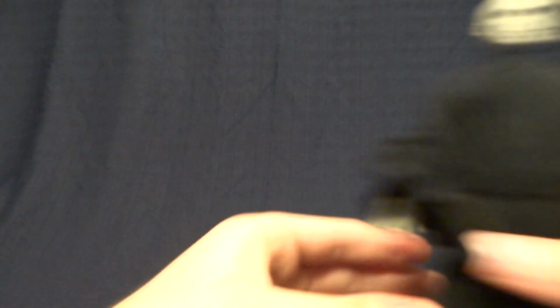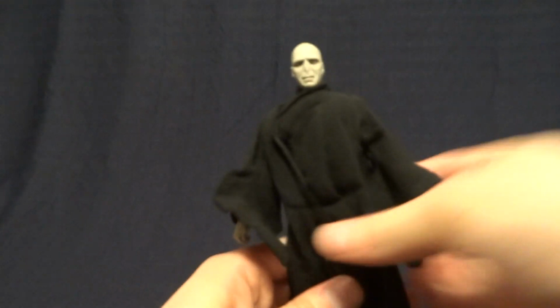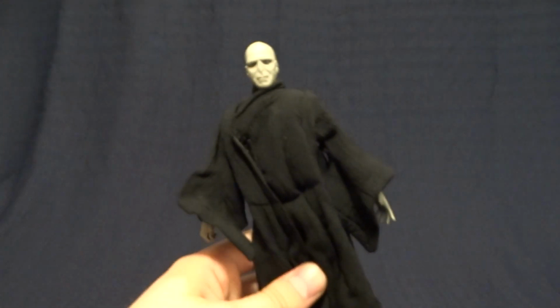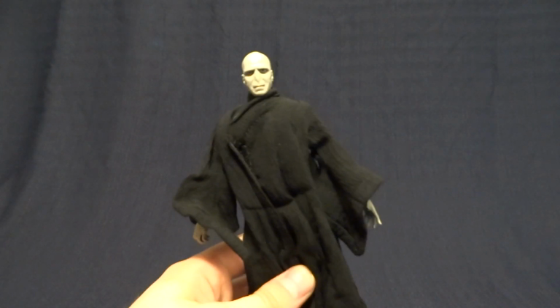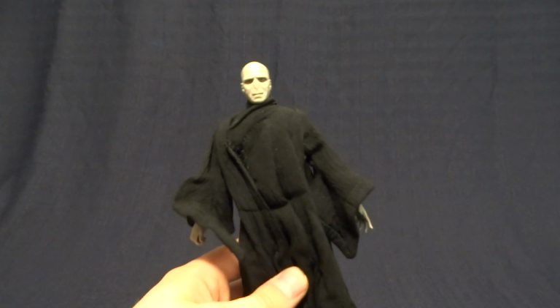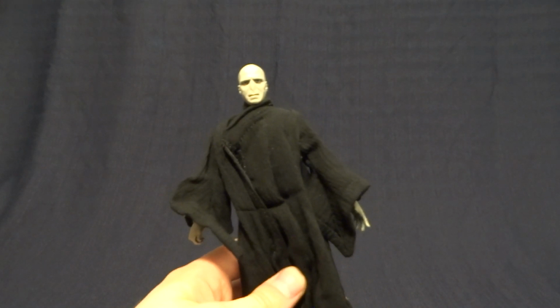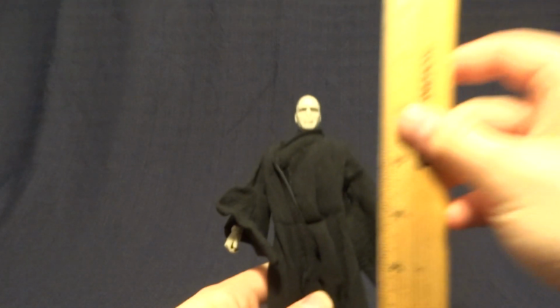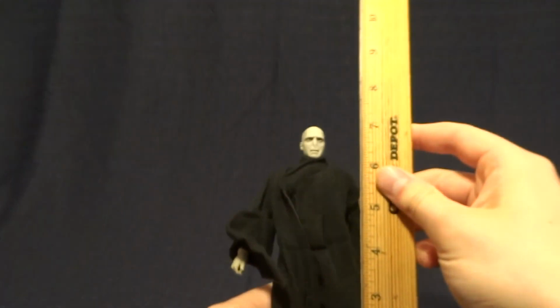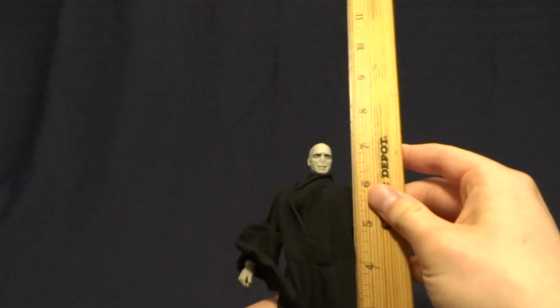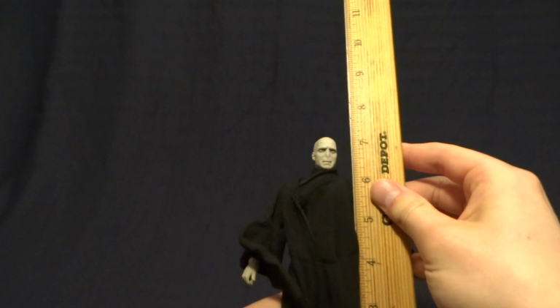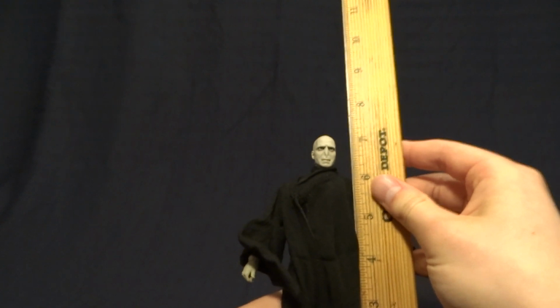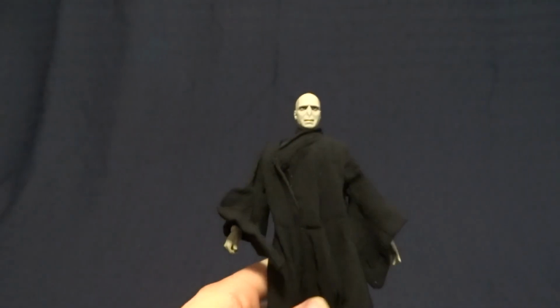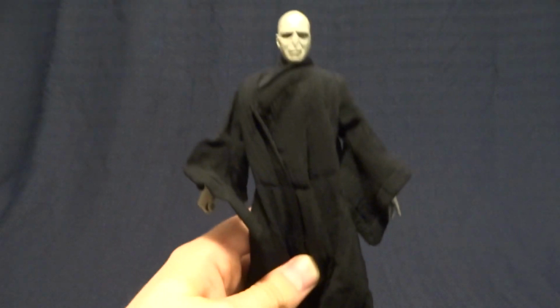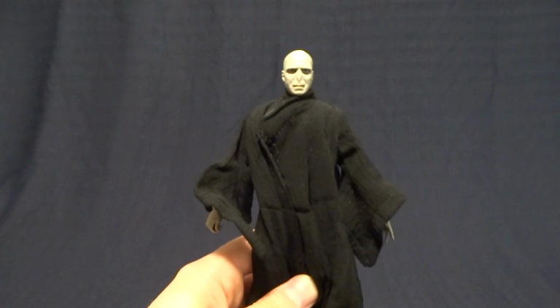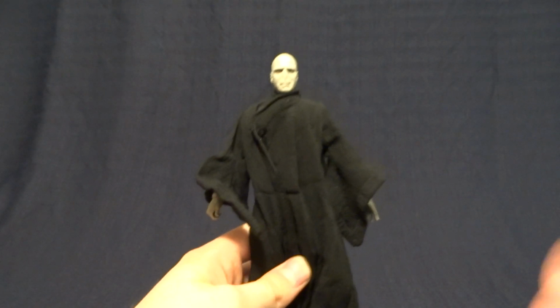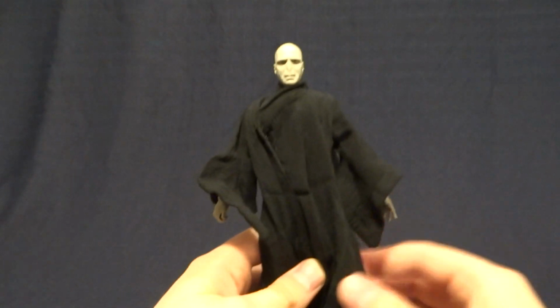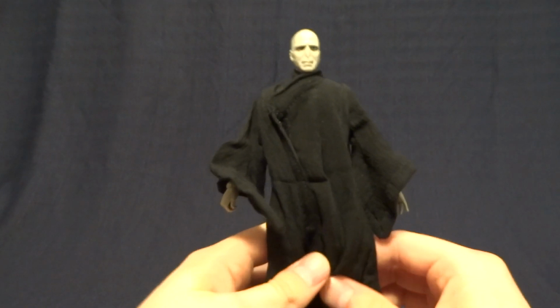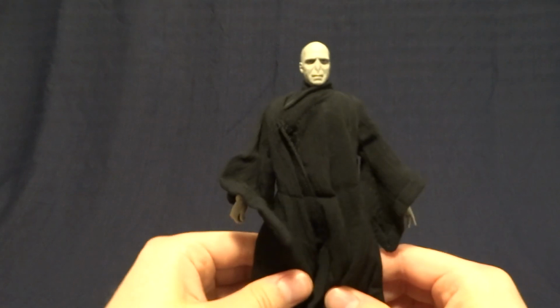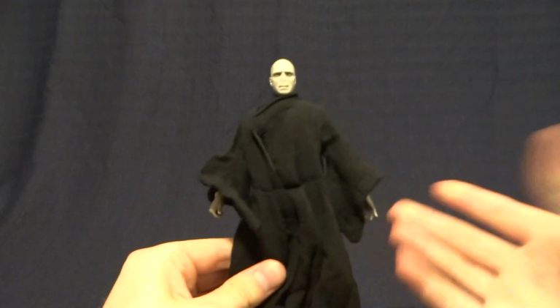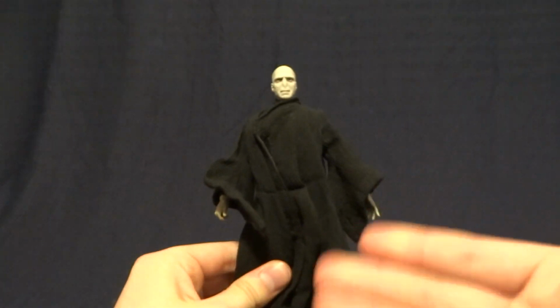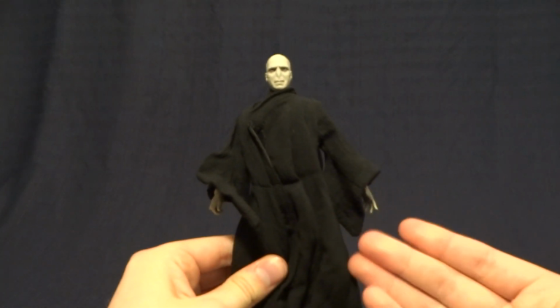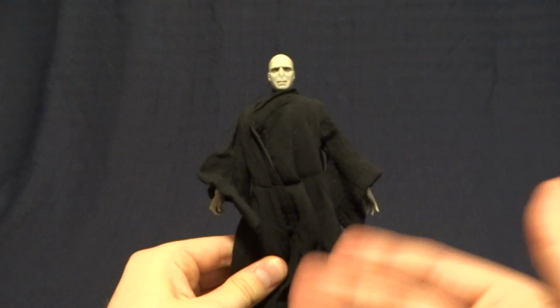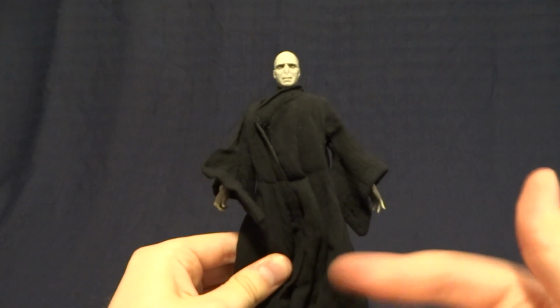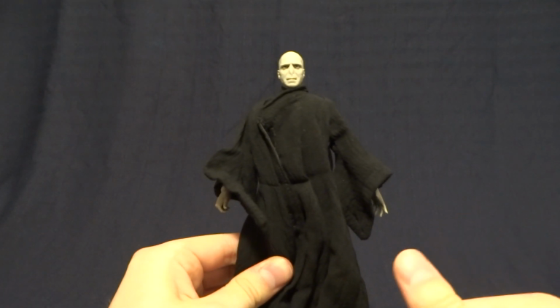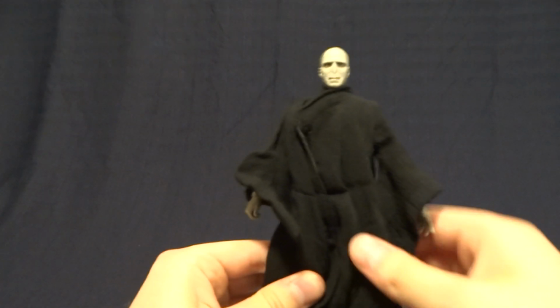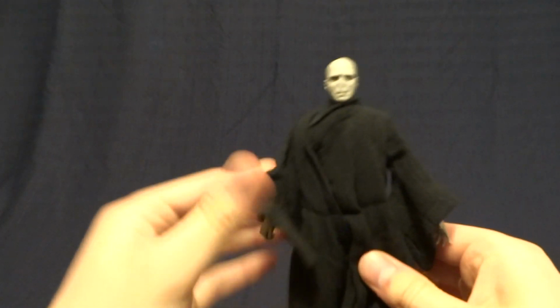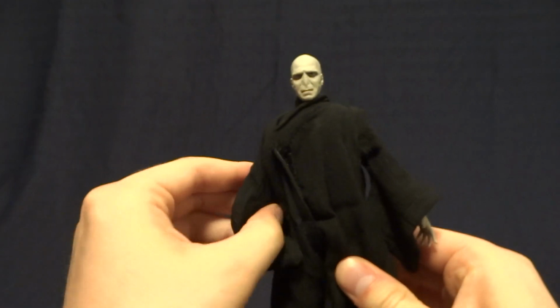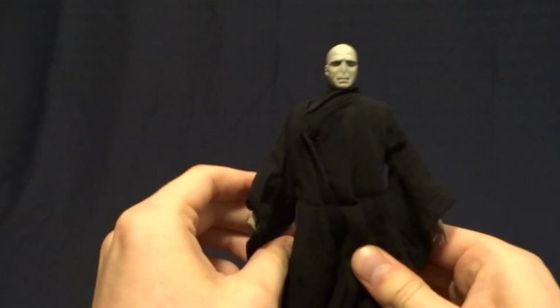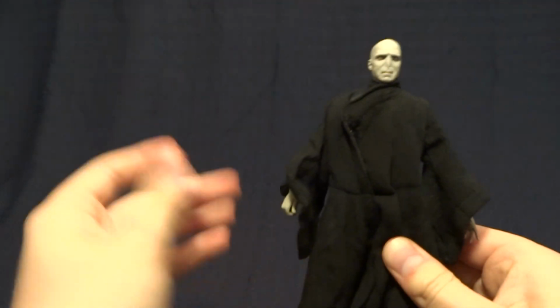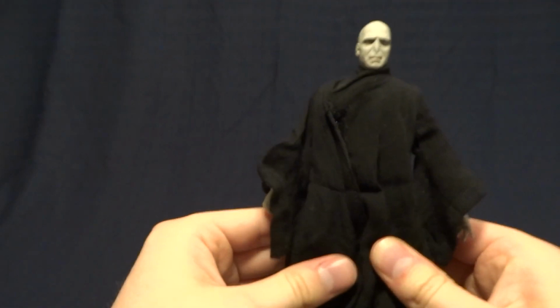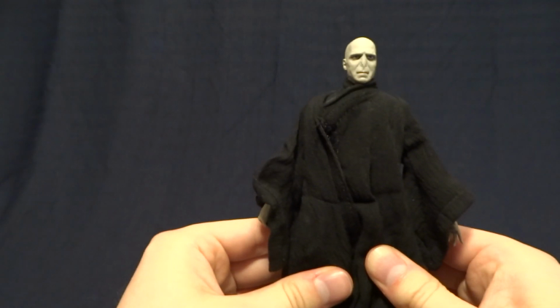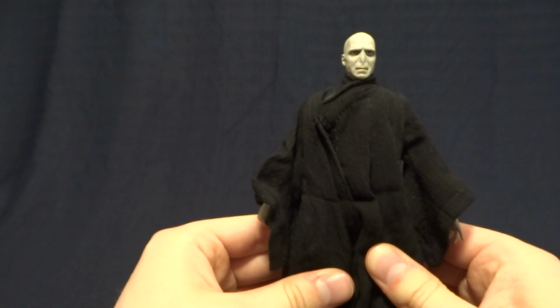Now Voldemort stands at exactly seven inches tall, so he's right in scale with all of your other Harry Potter figures and other seven inch scale figures, and he comes with a ton of accessories.